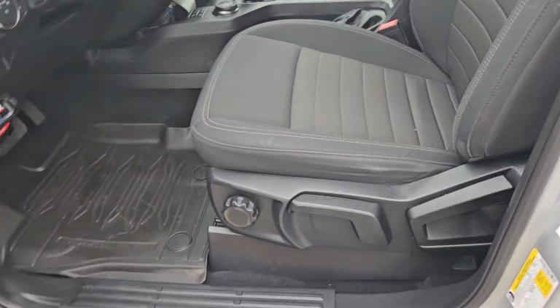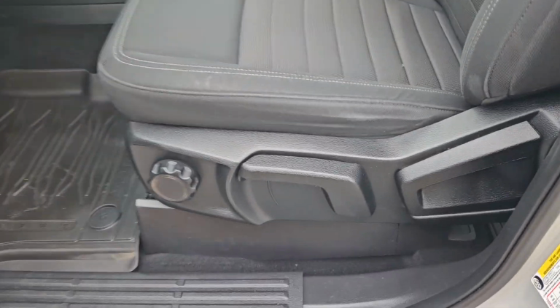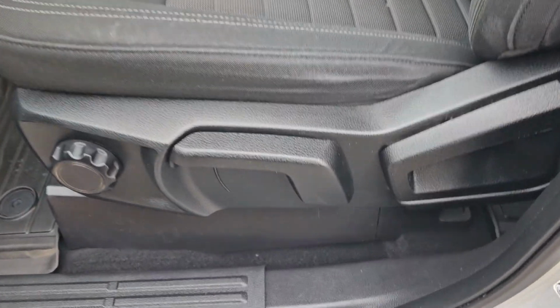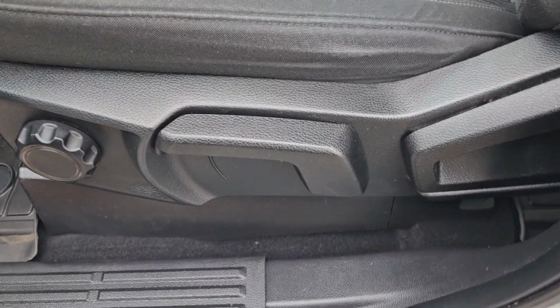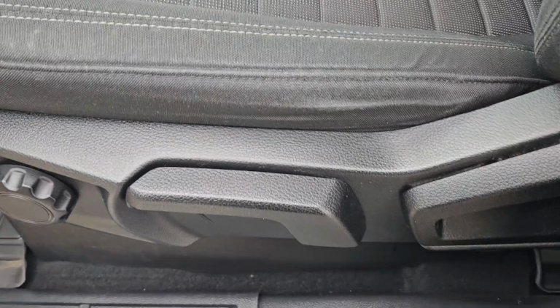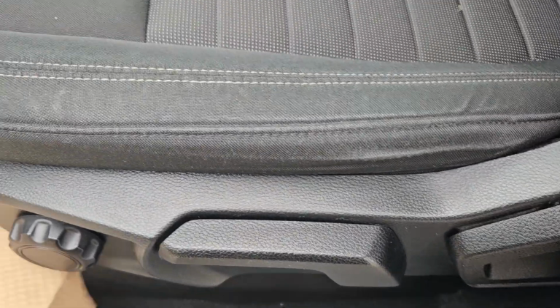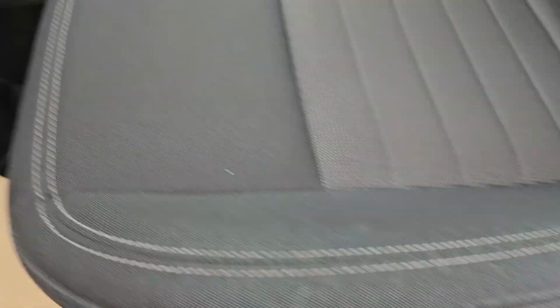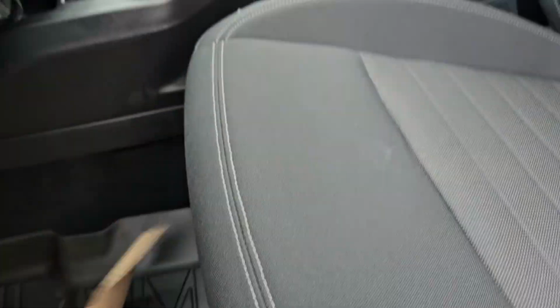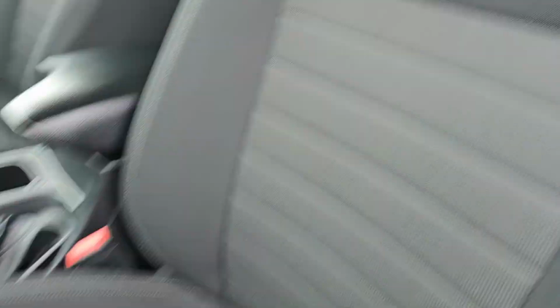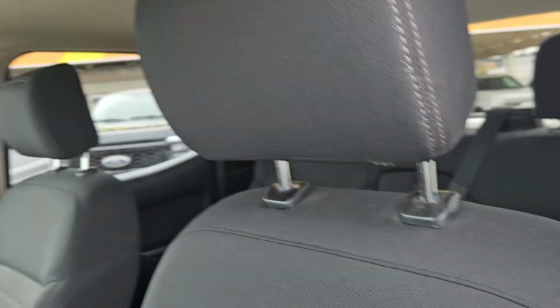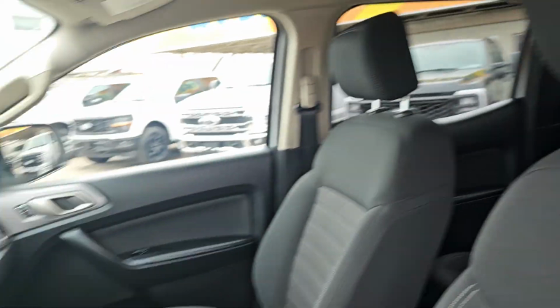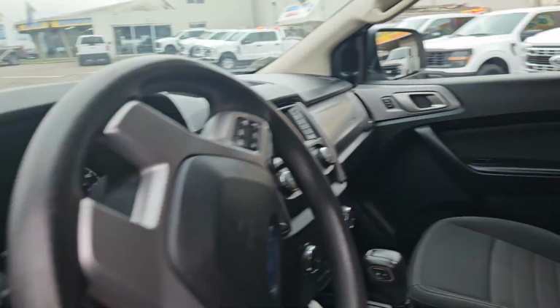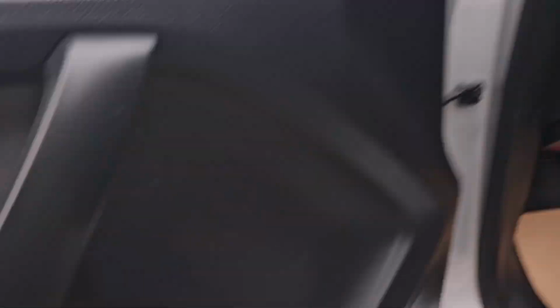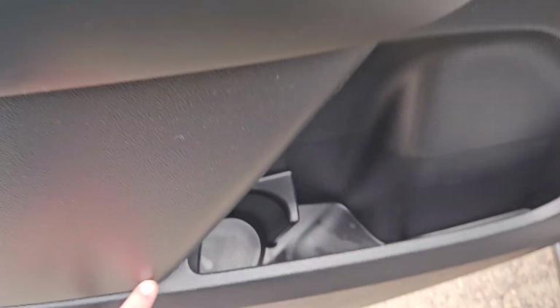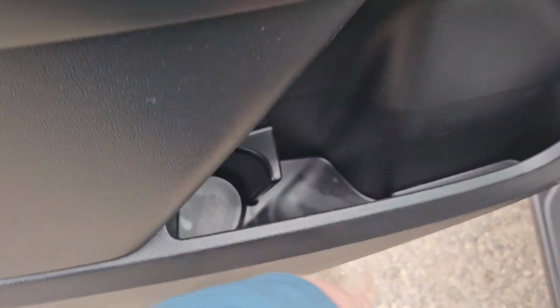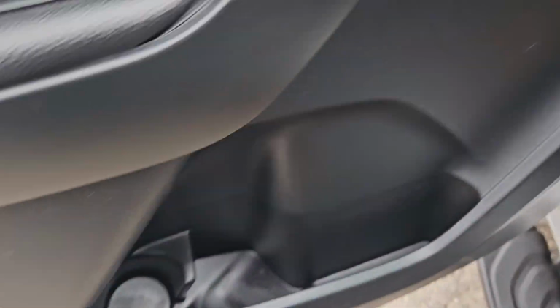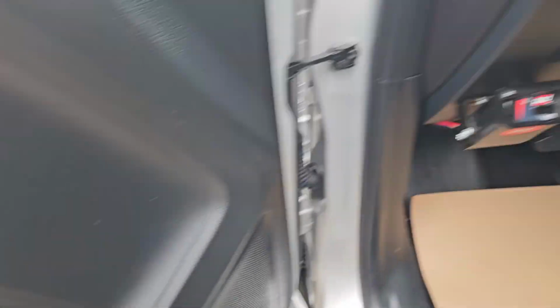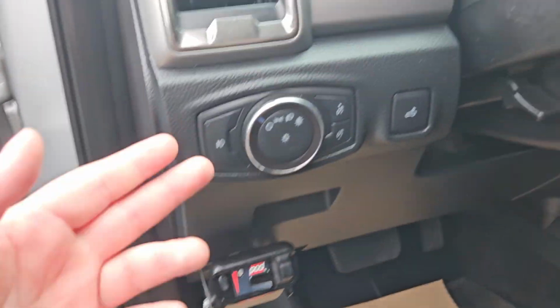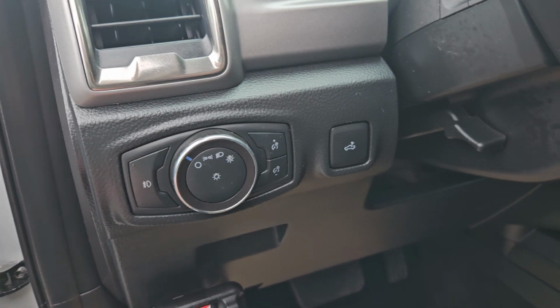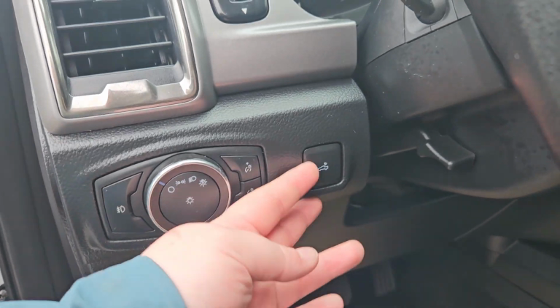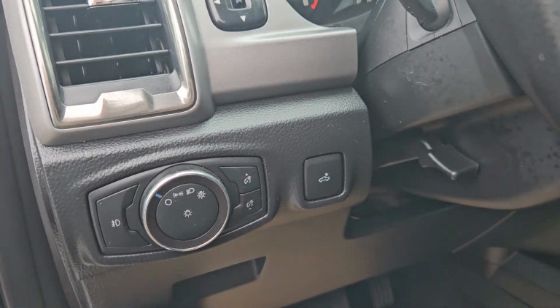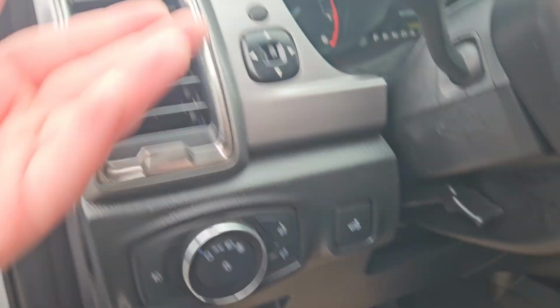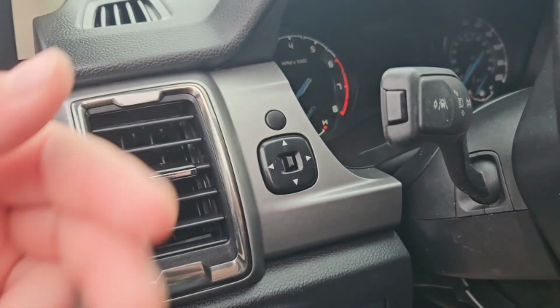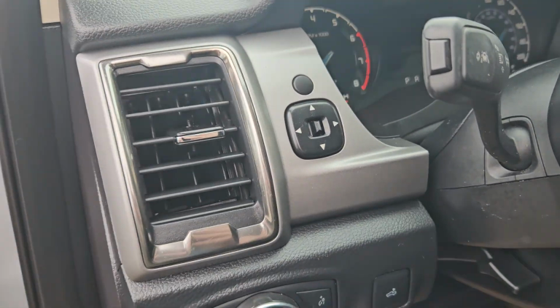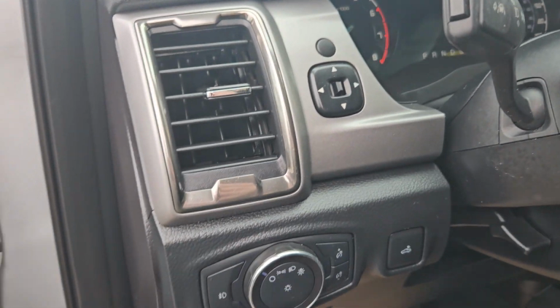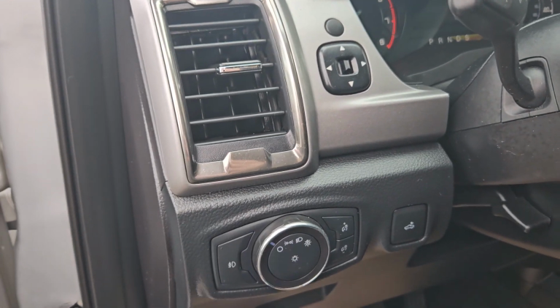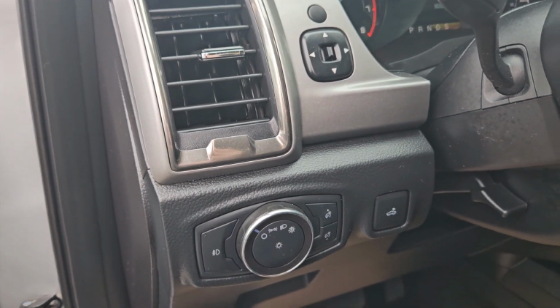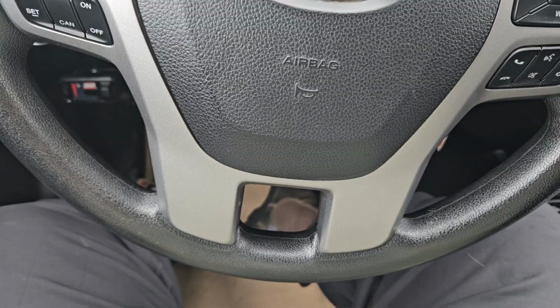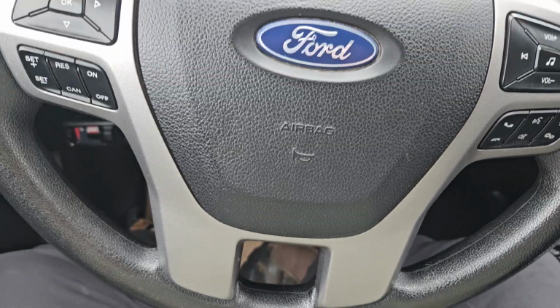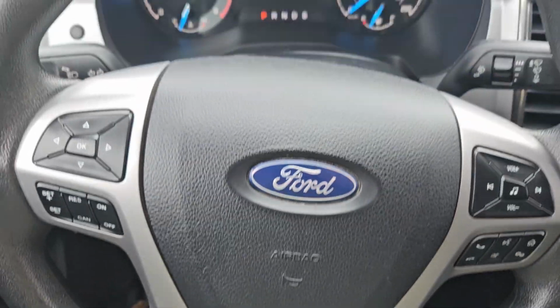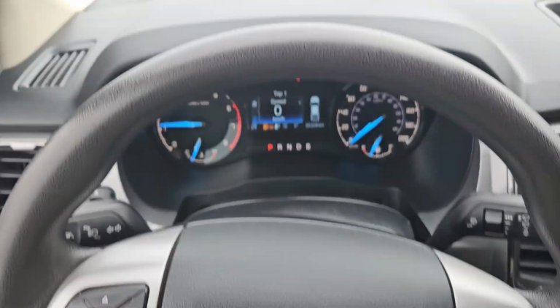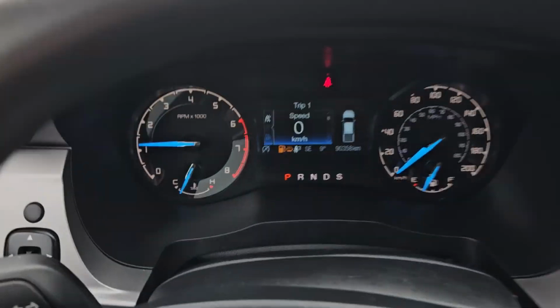Taking a look at the driver side, we do have manual seats and the same cloth interior we saw in the back, with plenty of door space and your lights and mirror adjusters right there.